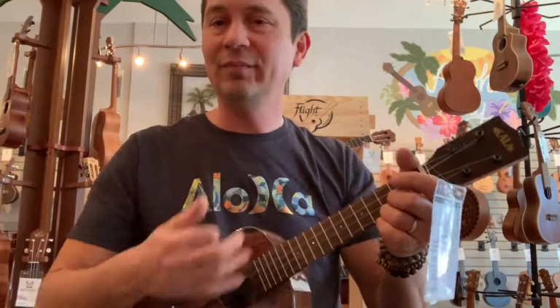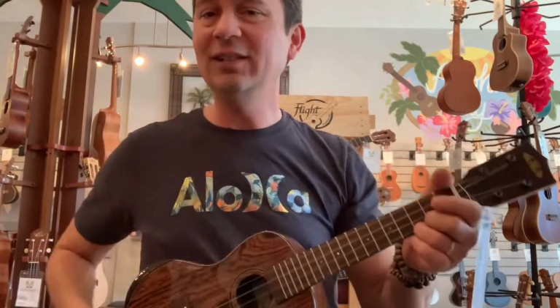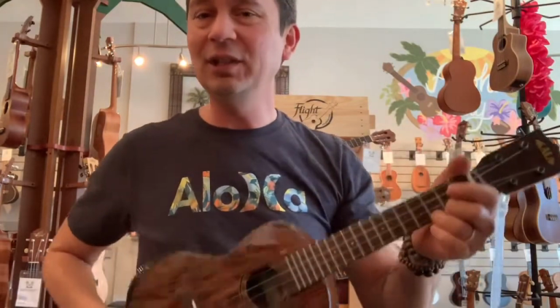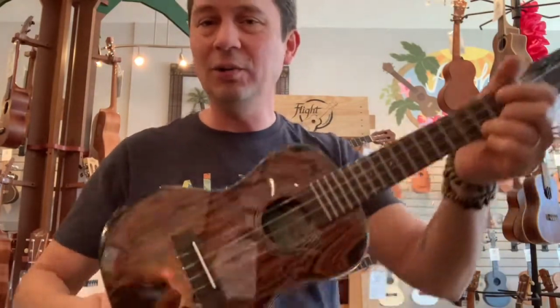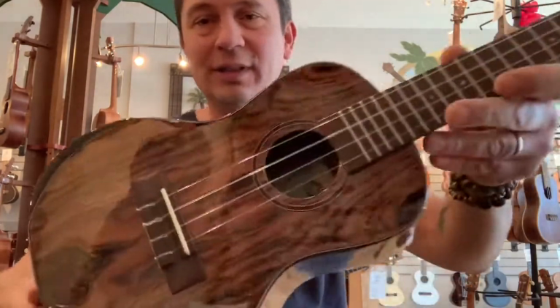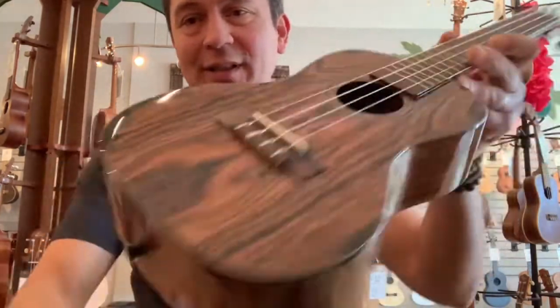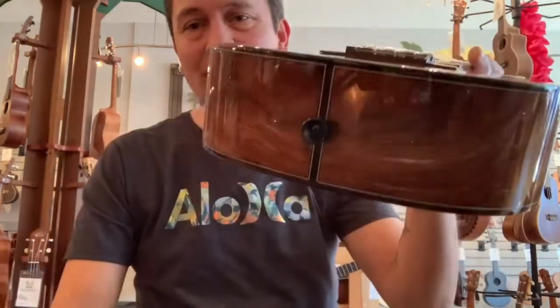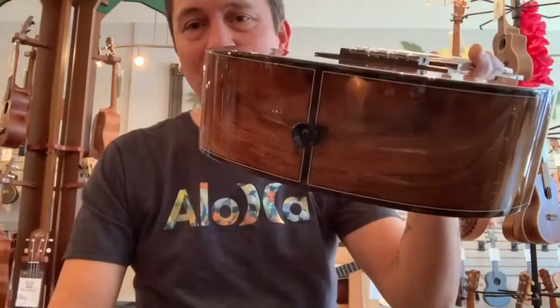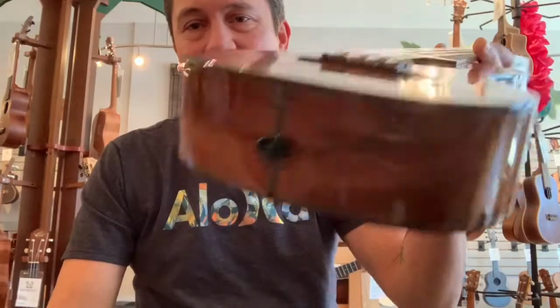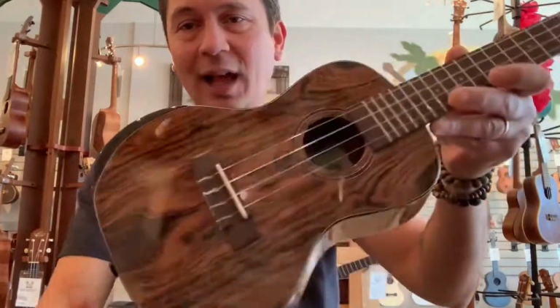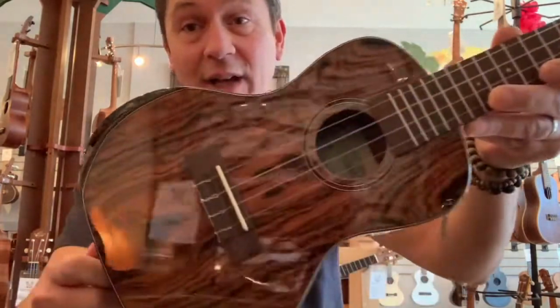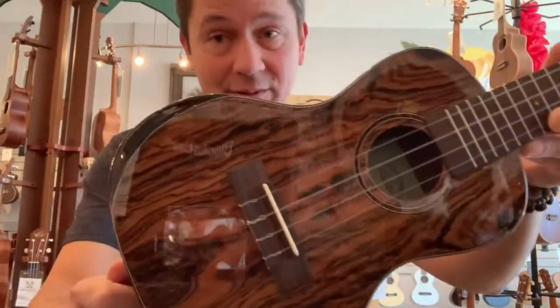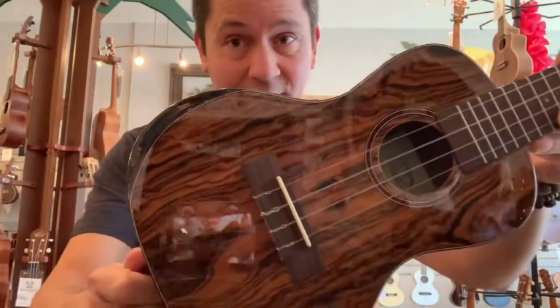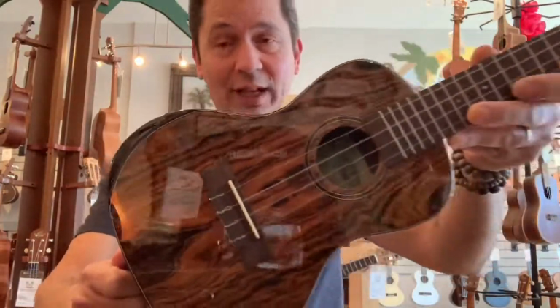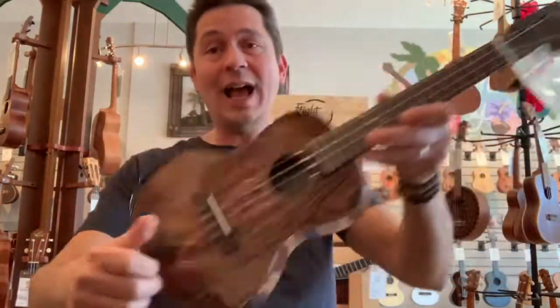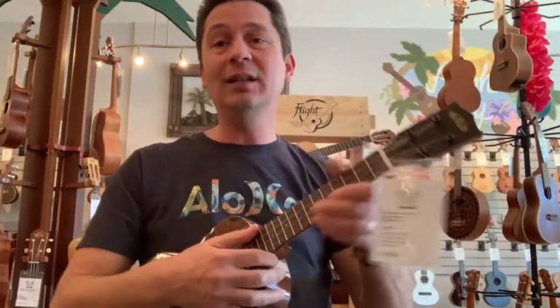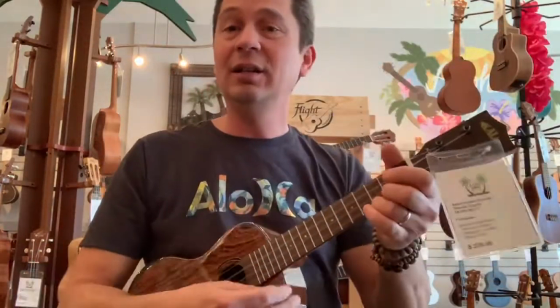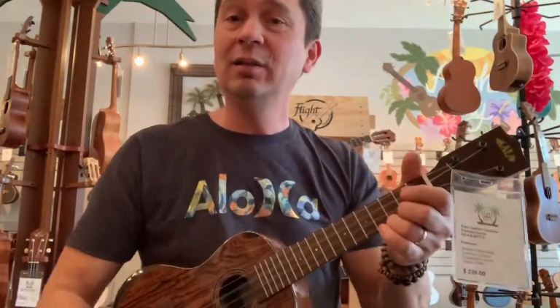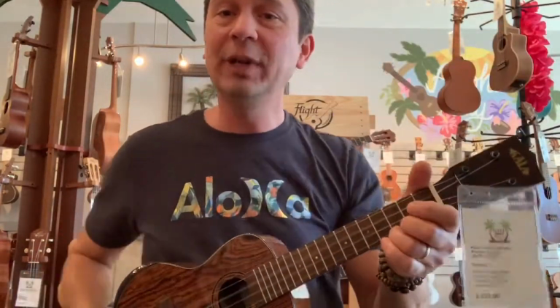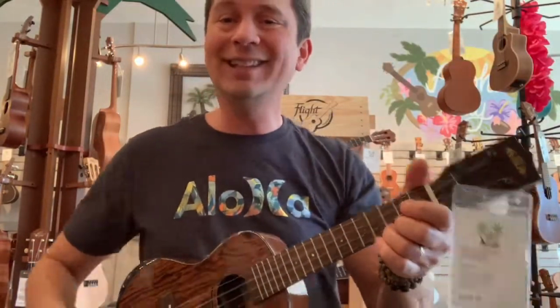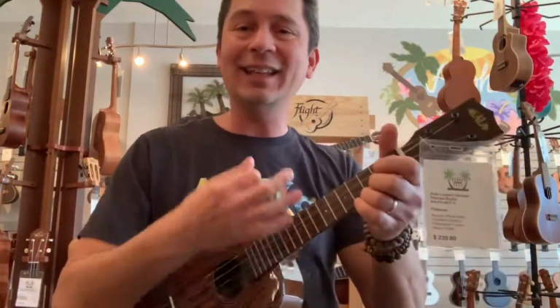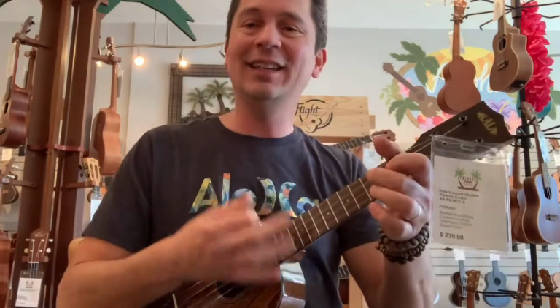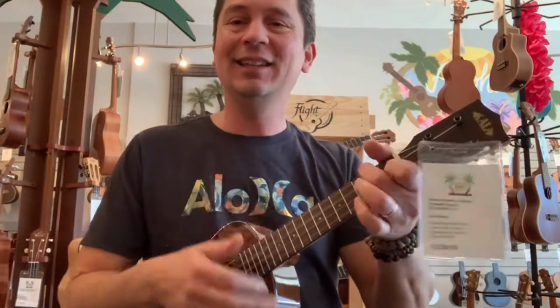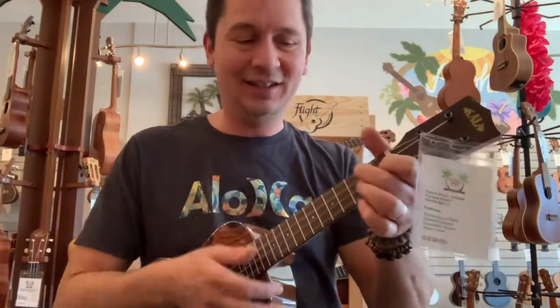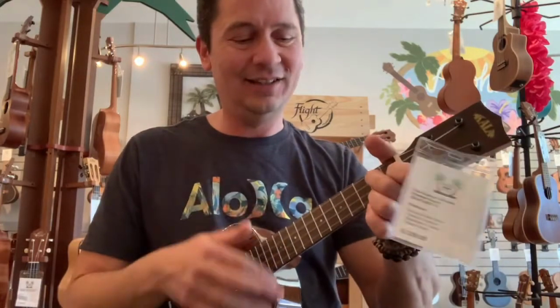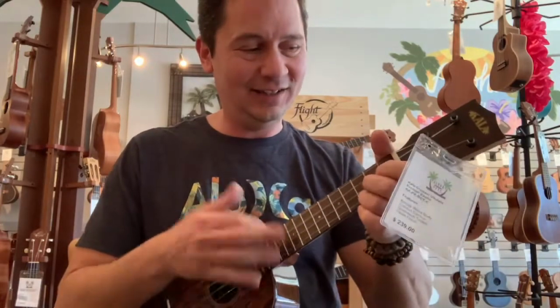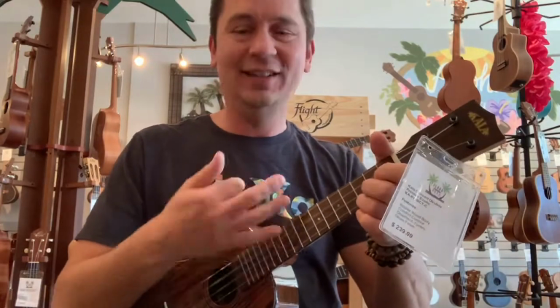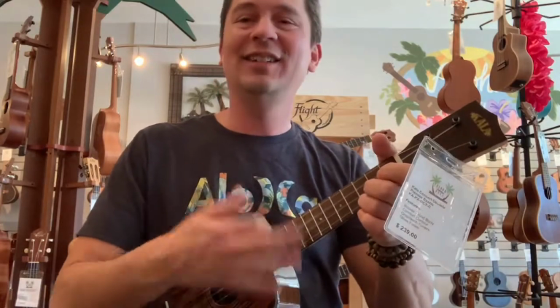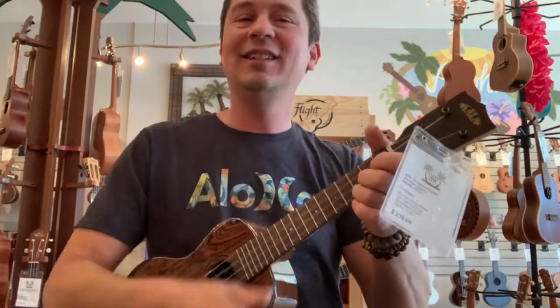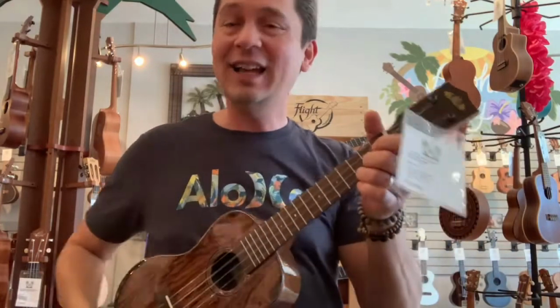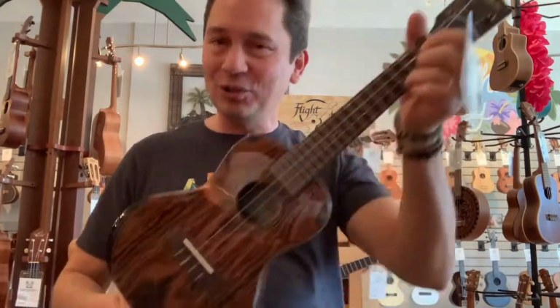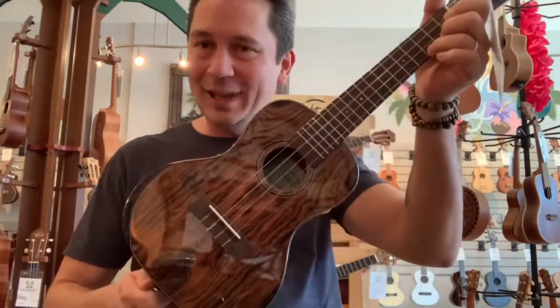Nice lively tone. Strap button on all the Kalas now. So that's your Kala Premier Exotic Concert Ukulele.